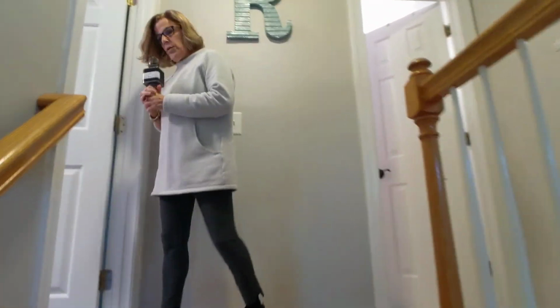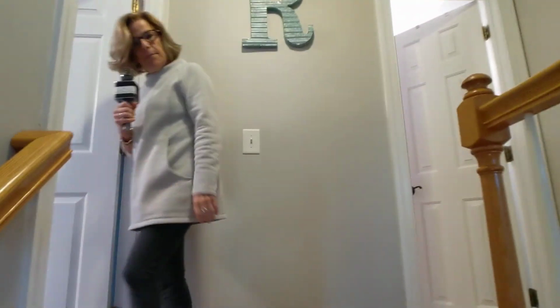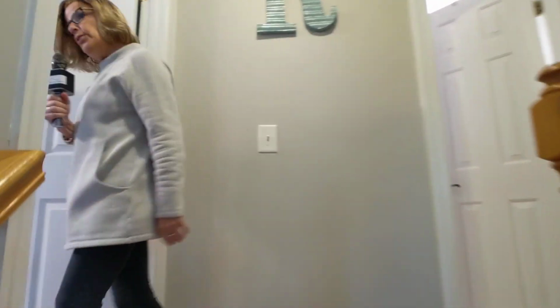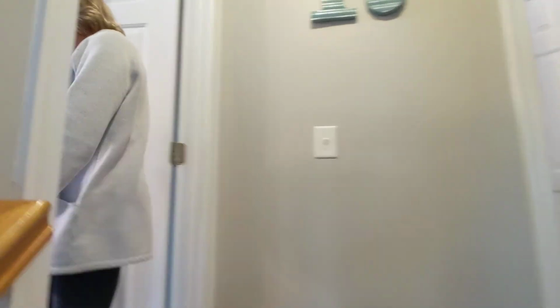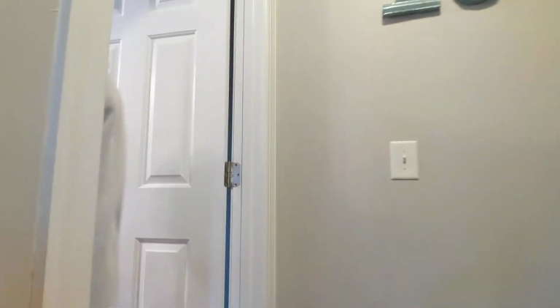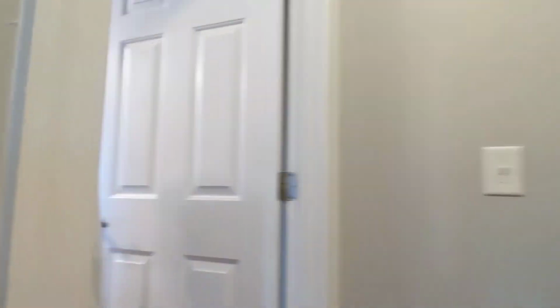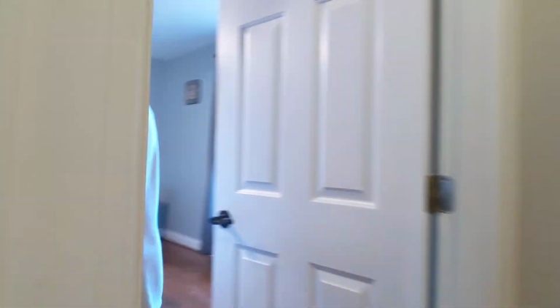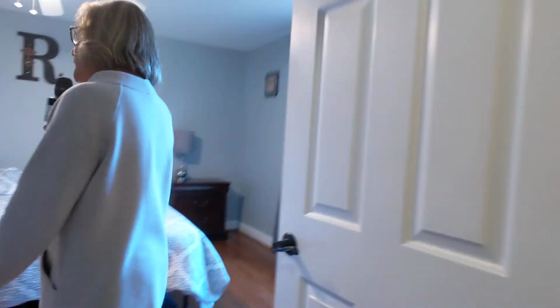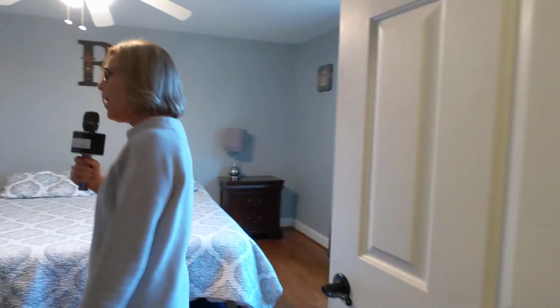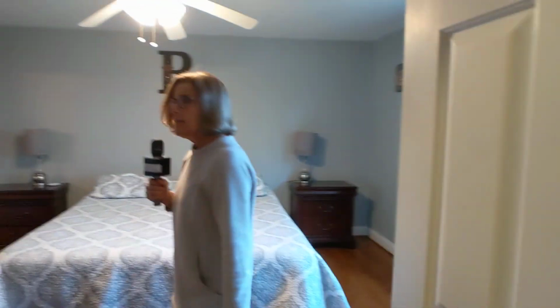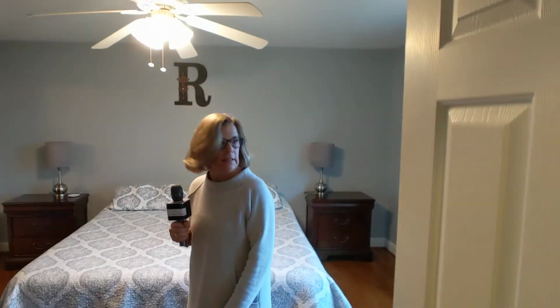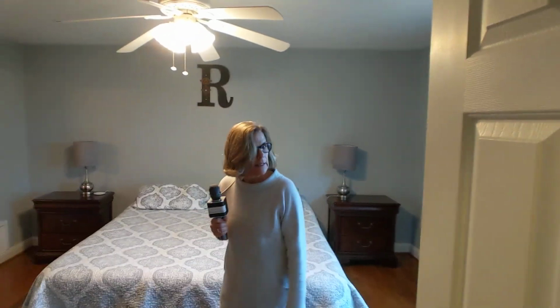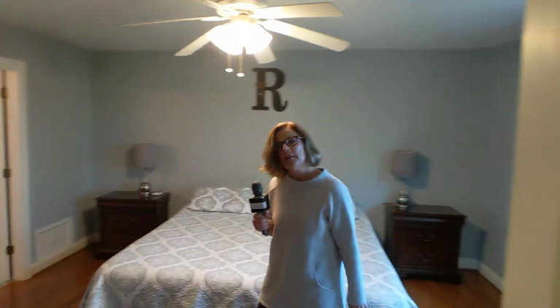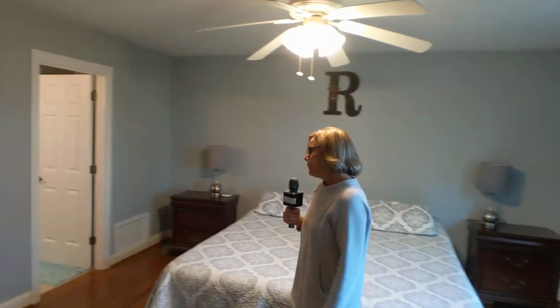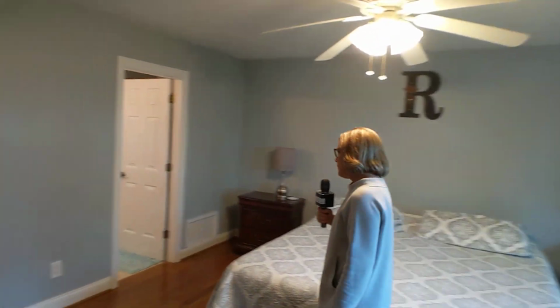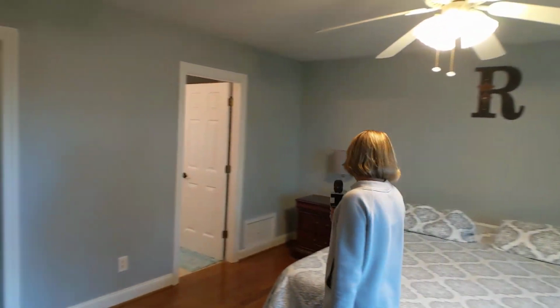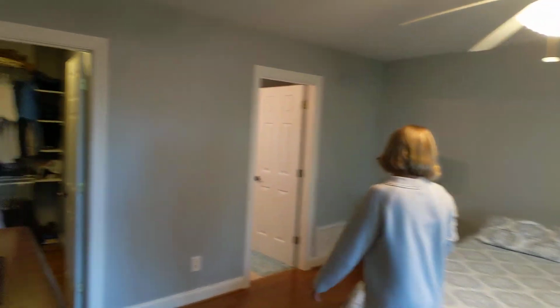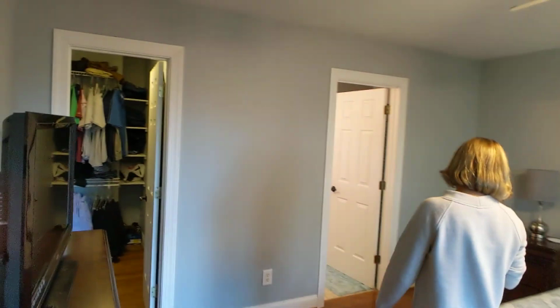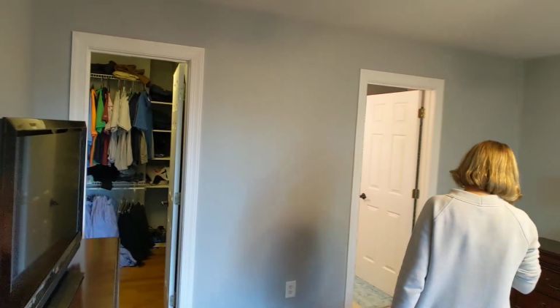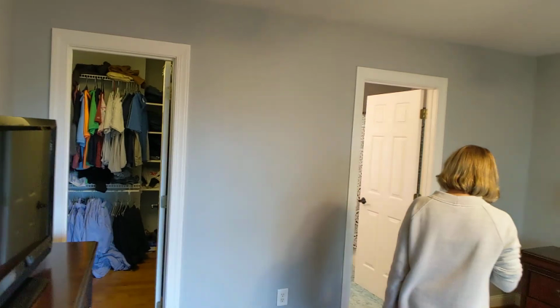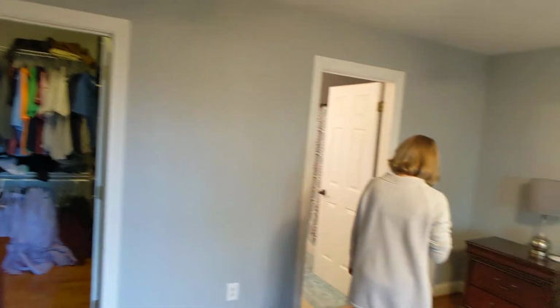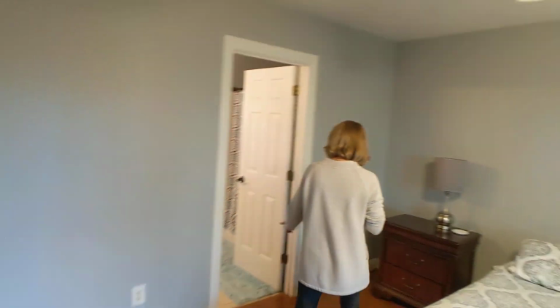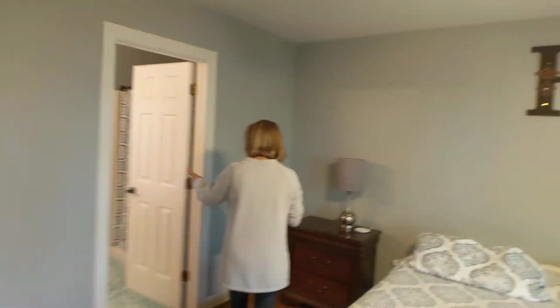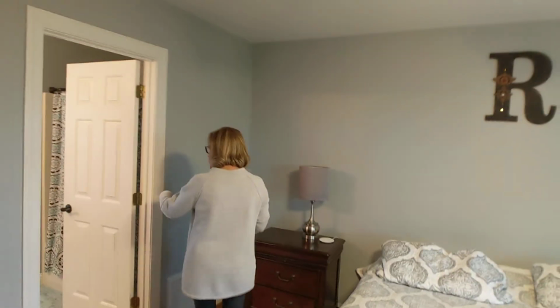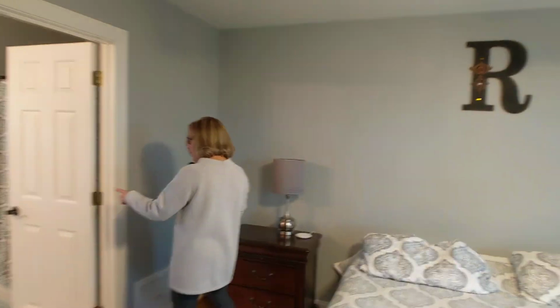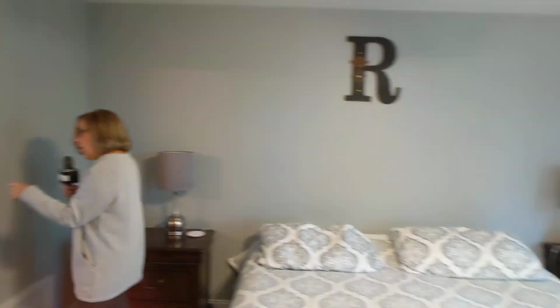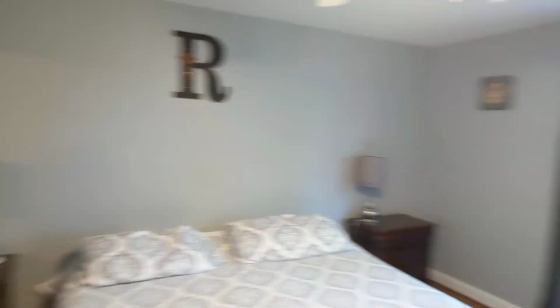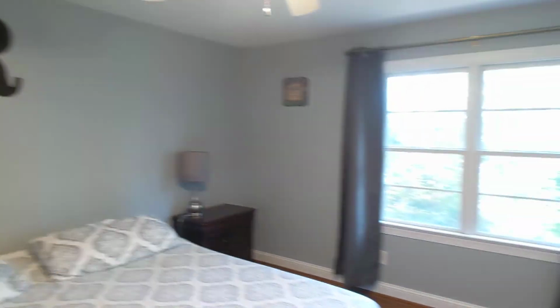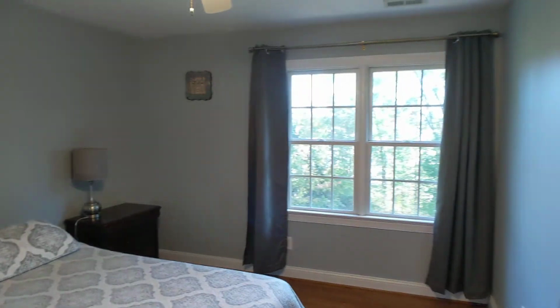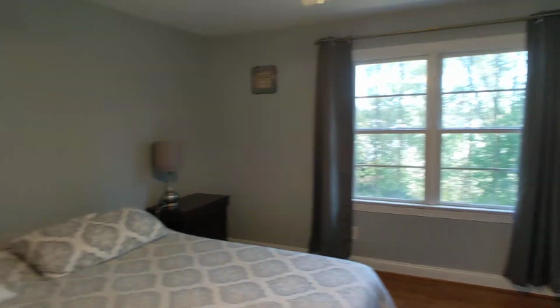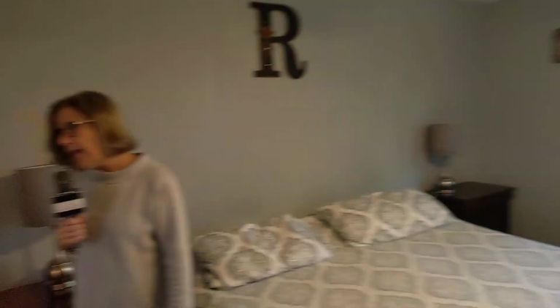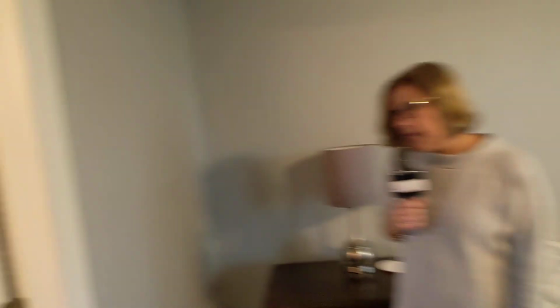Hardwood's up here also with a walk-in closet. Nice tub shower, large double sink vanity.